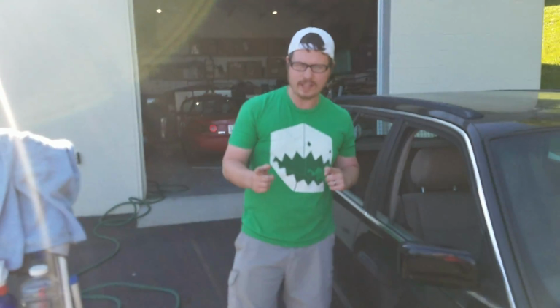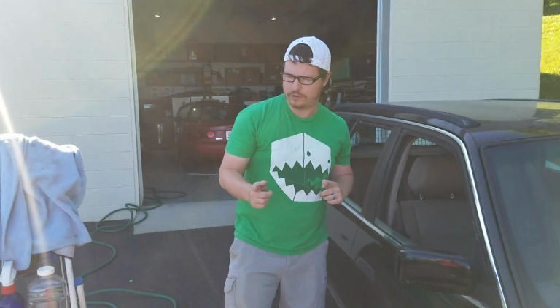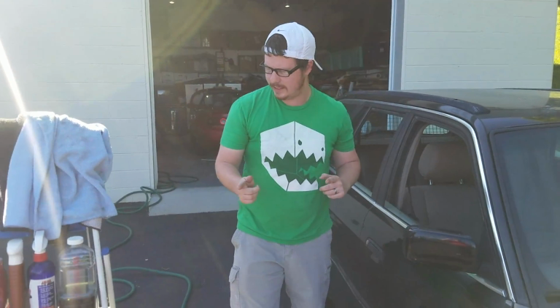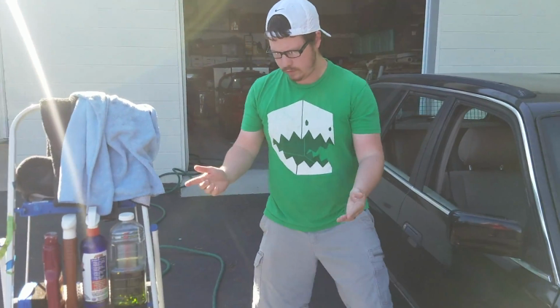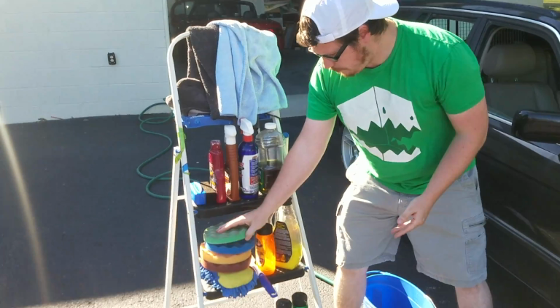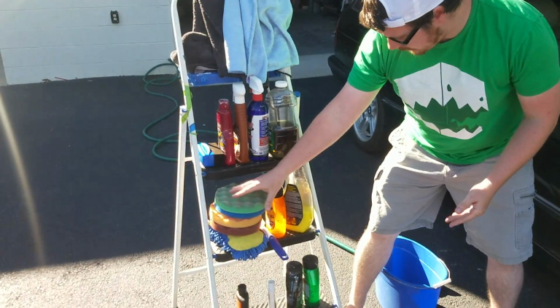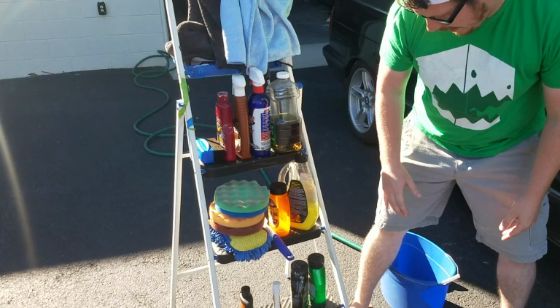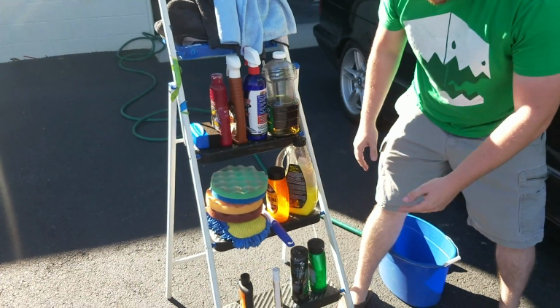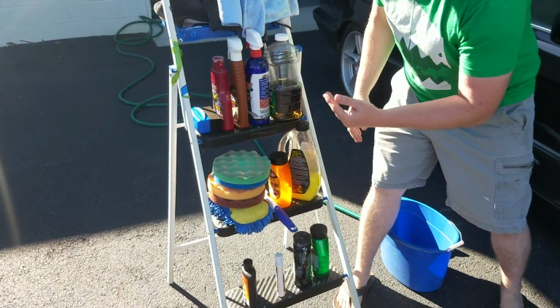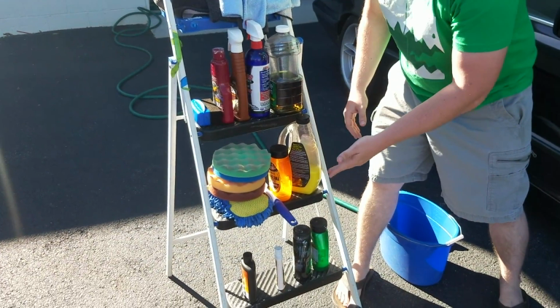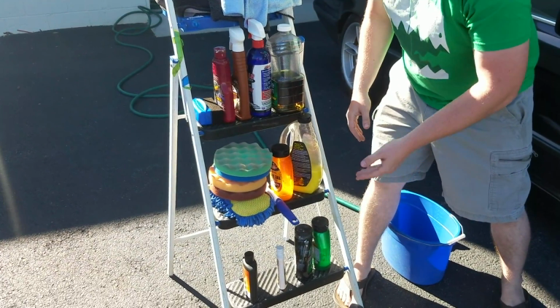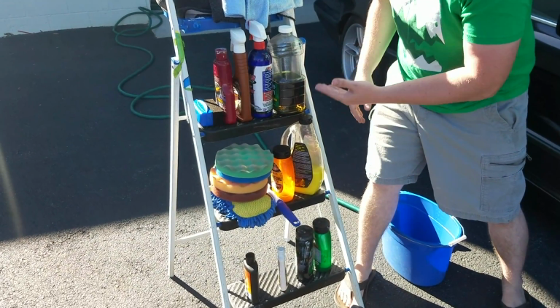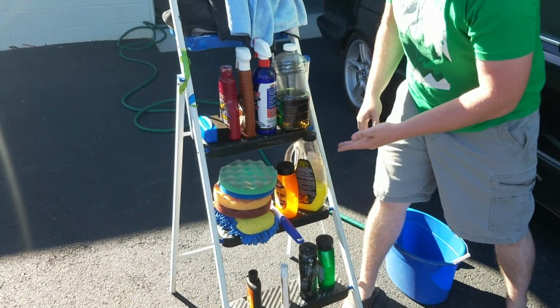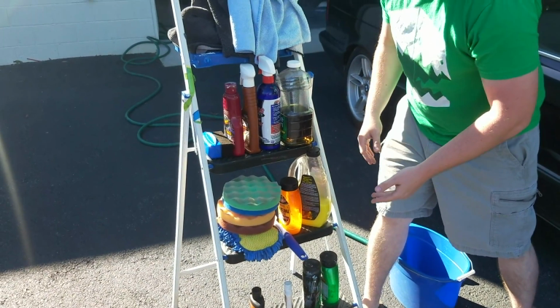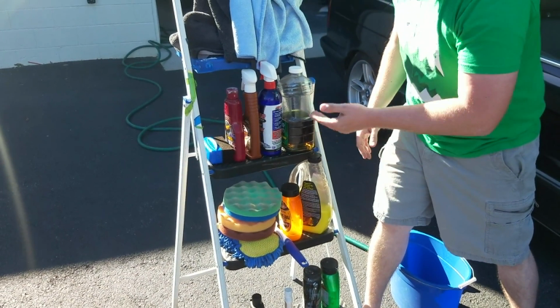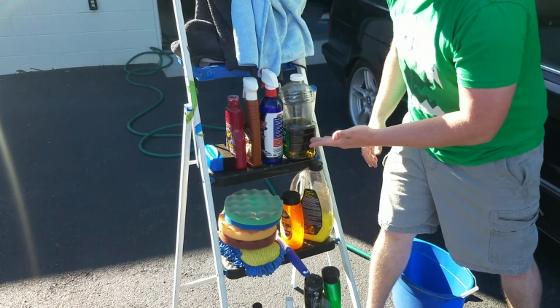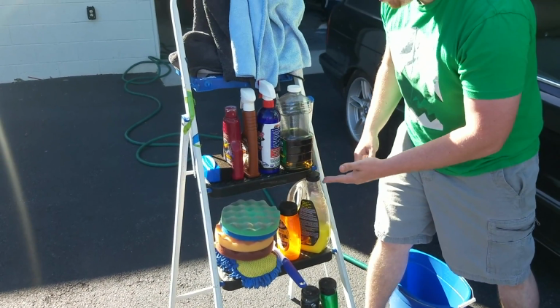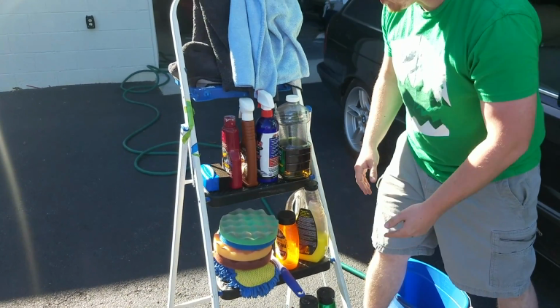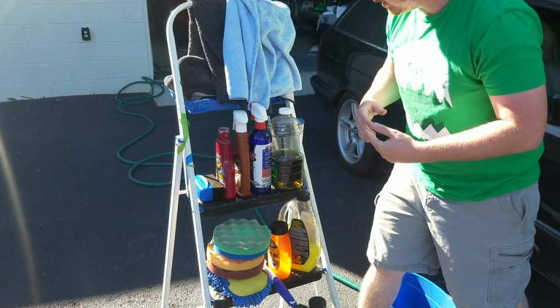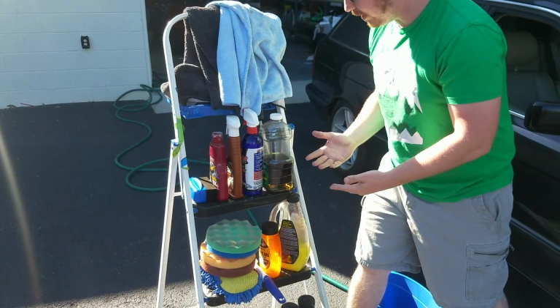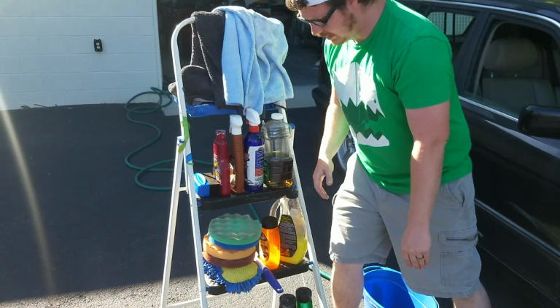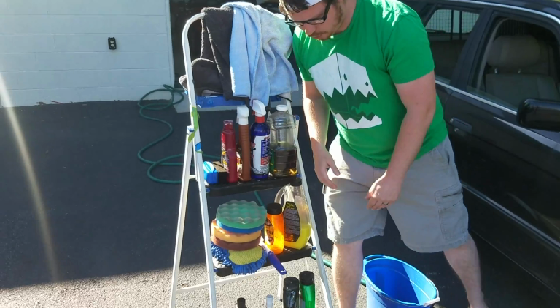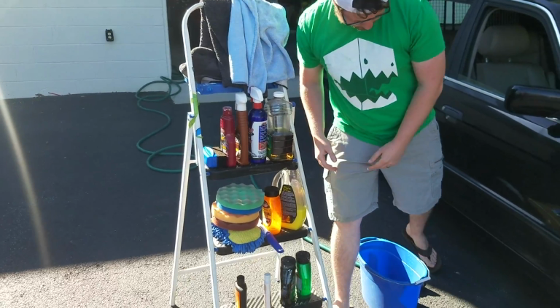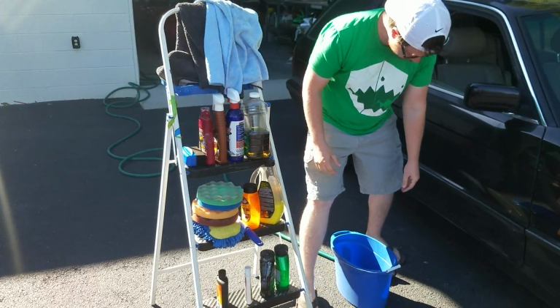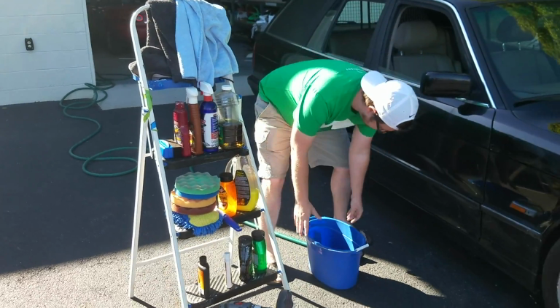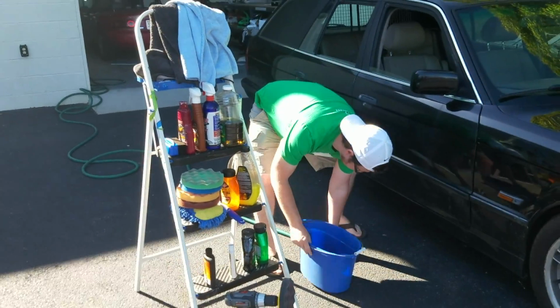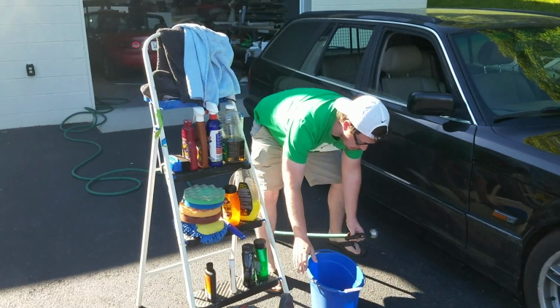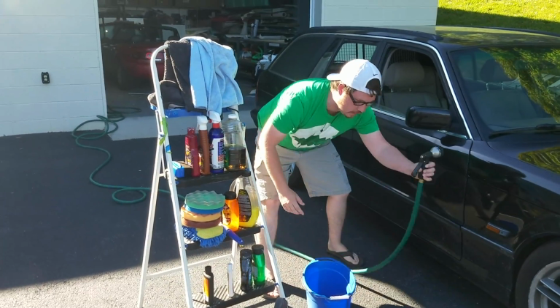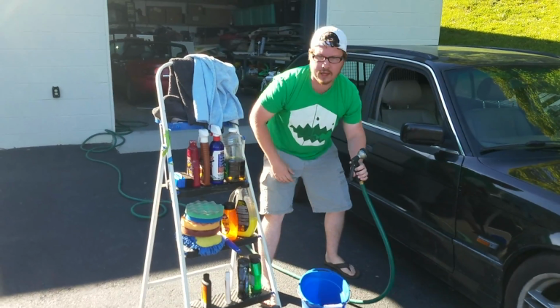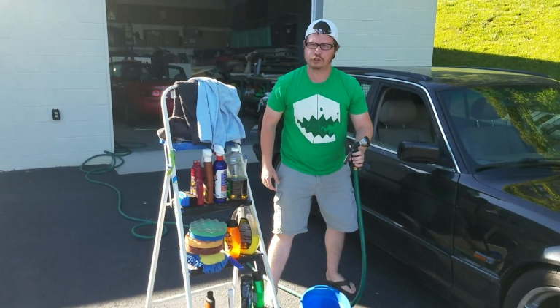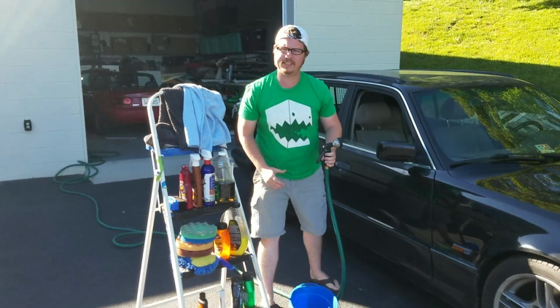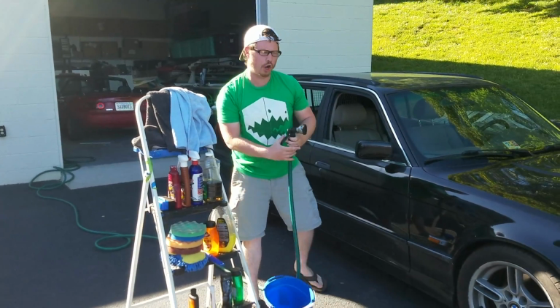So let's start the detail. Buffing pads, waxes, polishing compound, wax, wheel and tire cleaner. So let's get started.